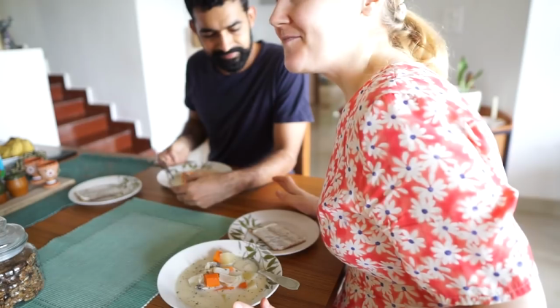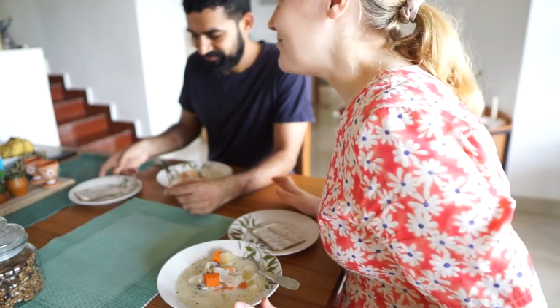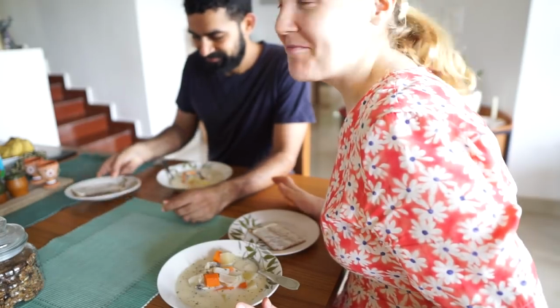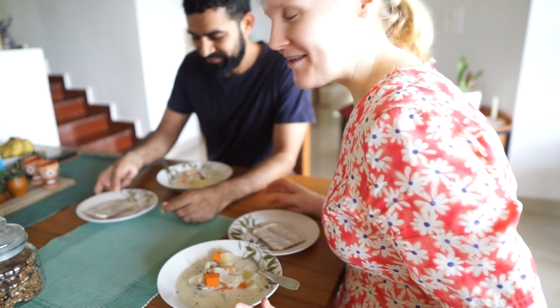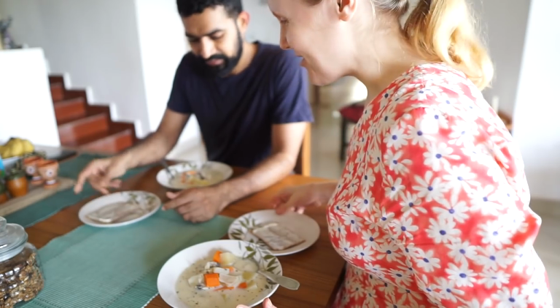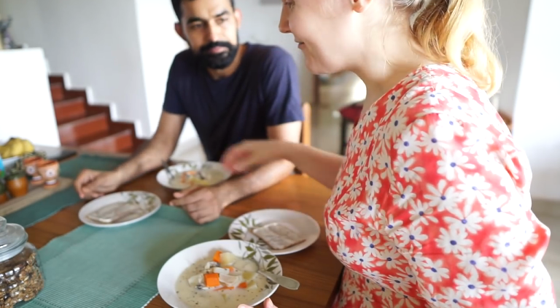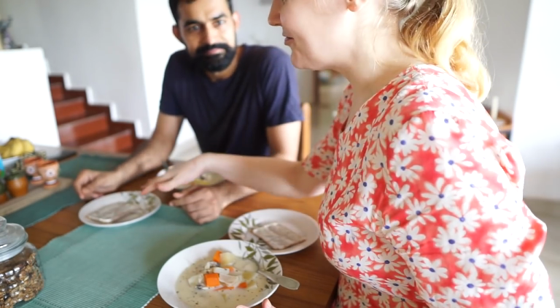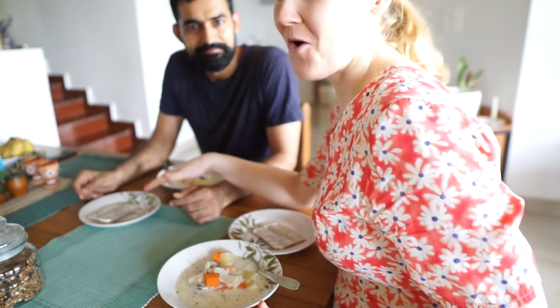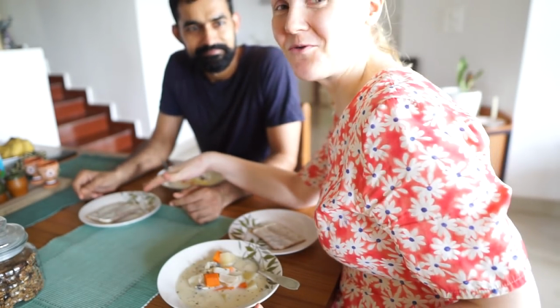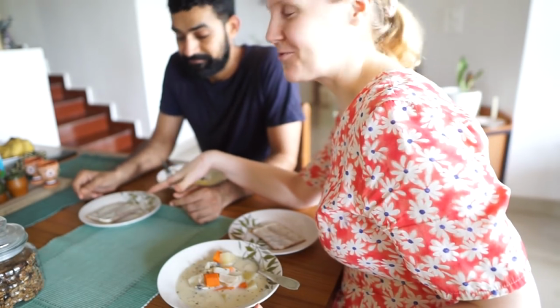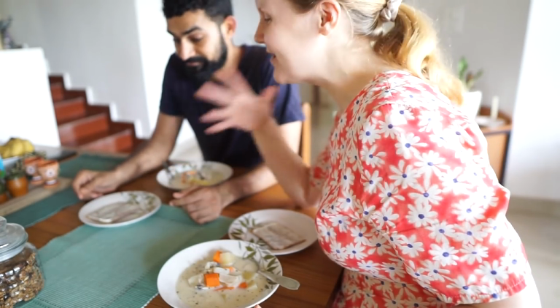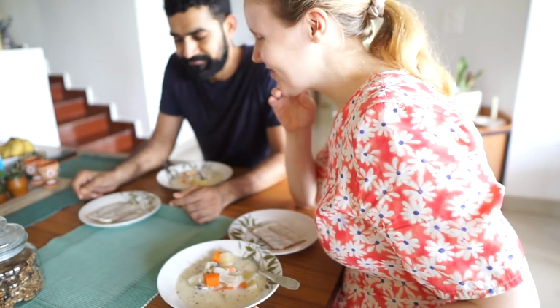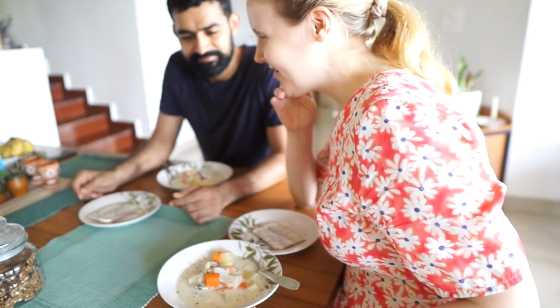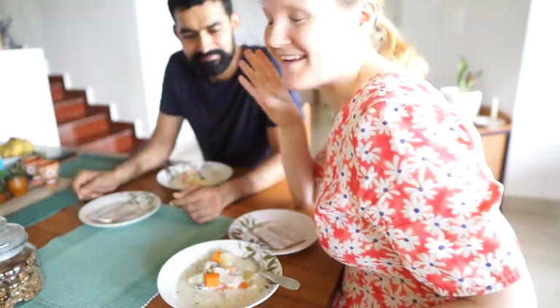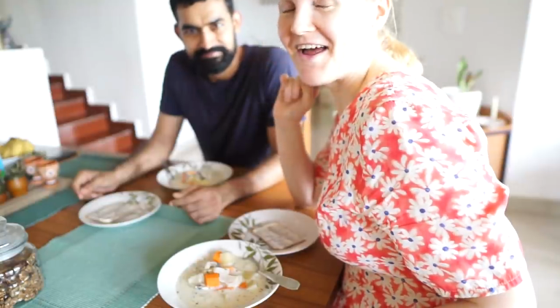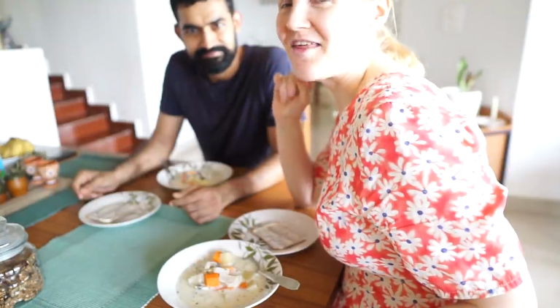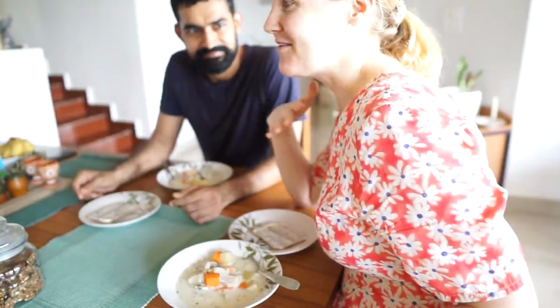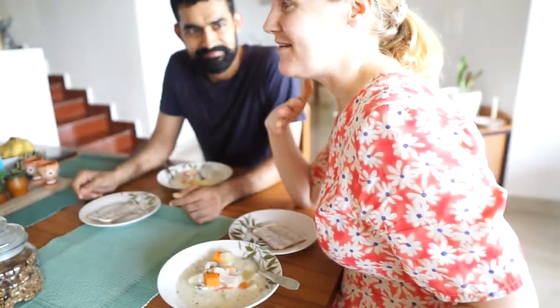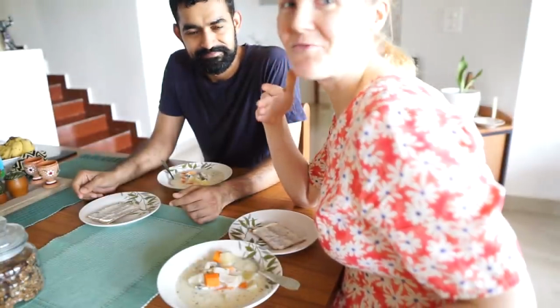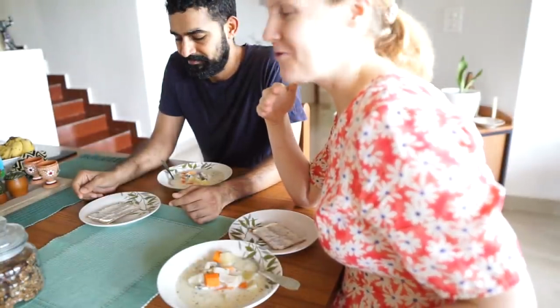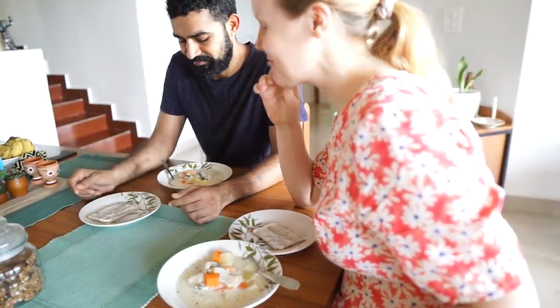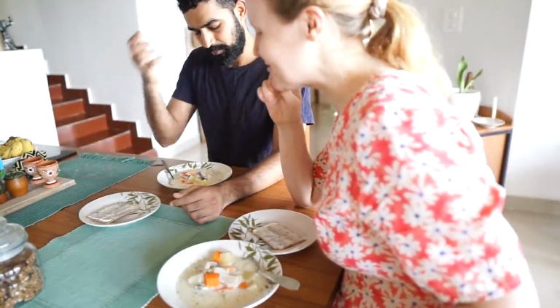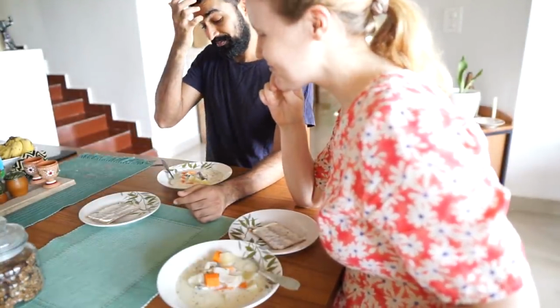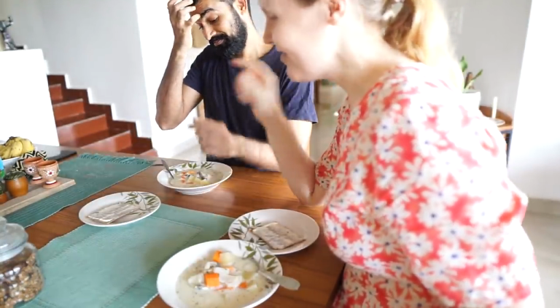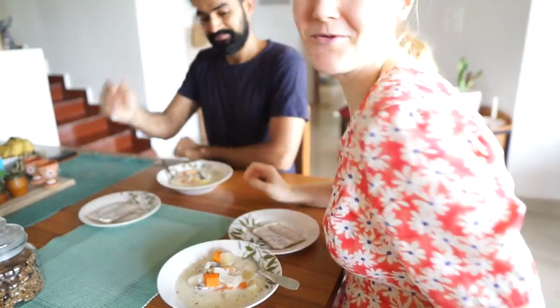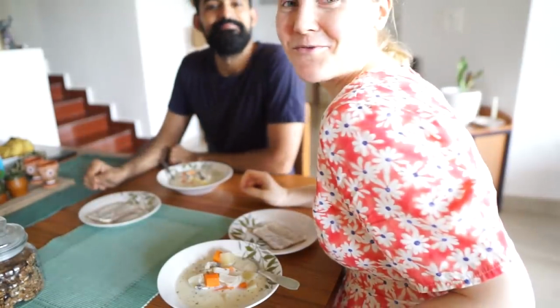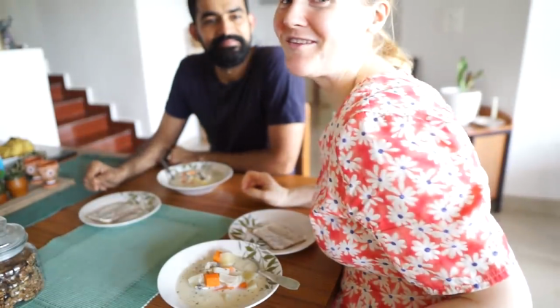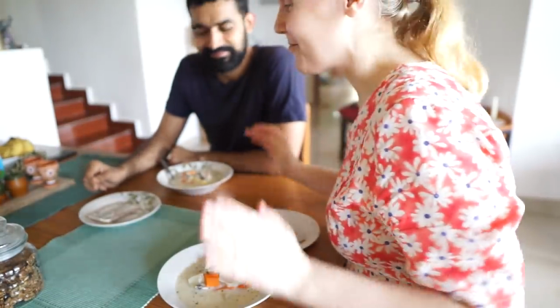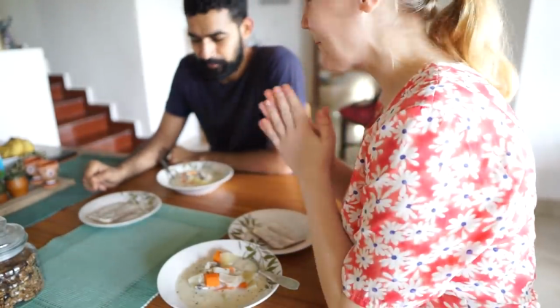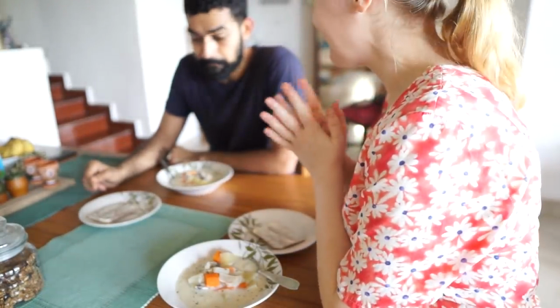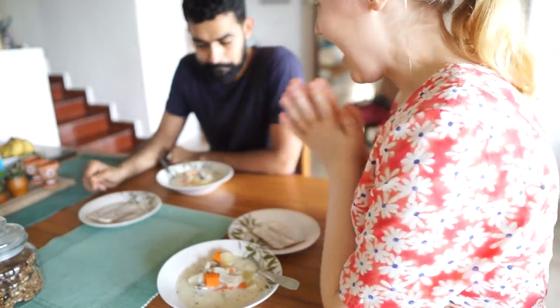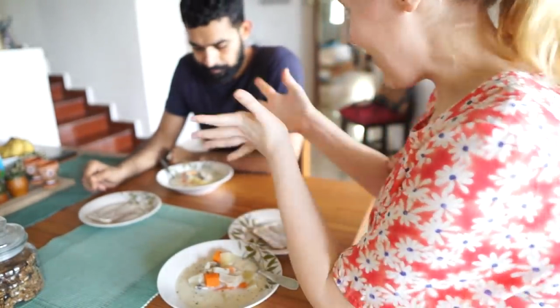I can't believe I'm doing this, but I'm giving Vinod a whole crispy rye bread. He can't have more than that because I'm running out of those quicker — and with cream cheese on top. Go ahead.